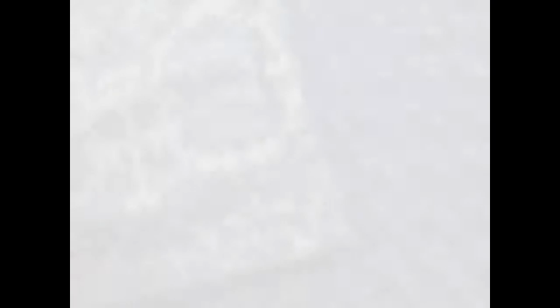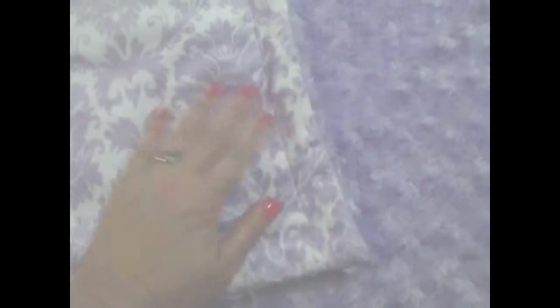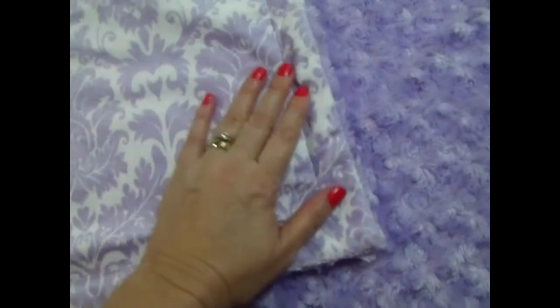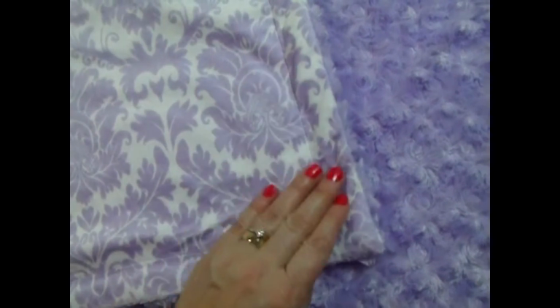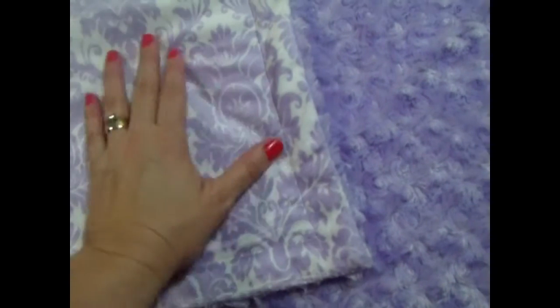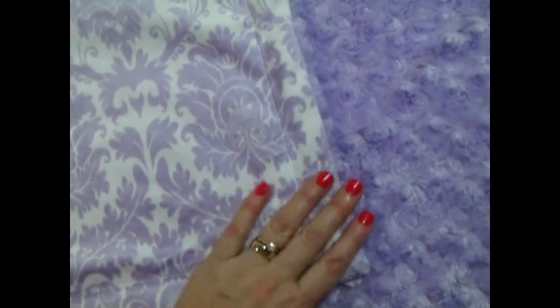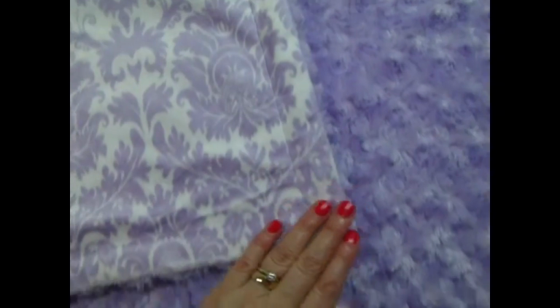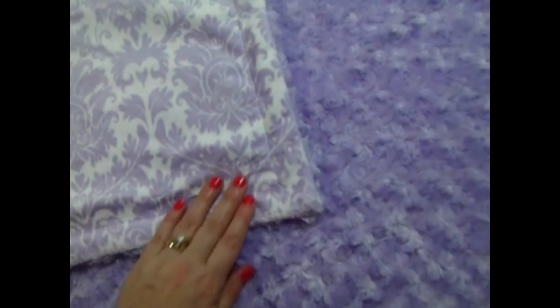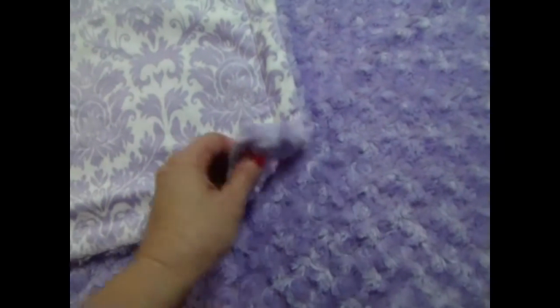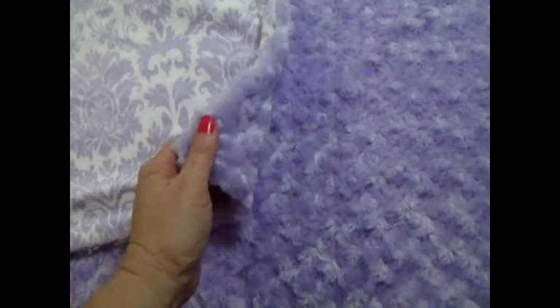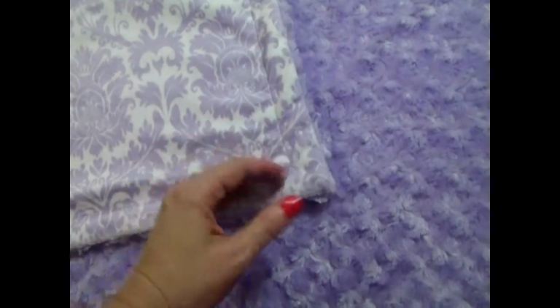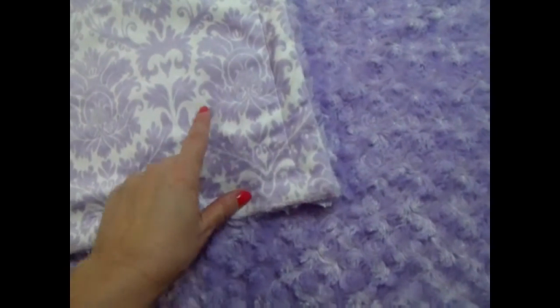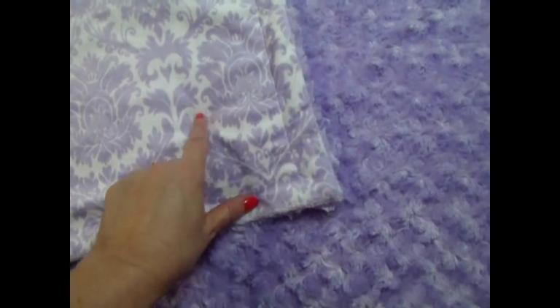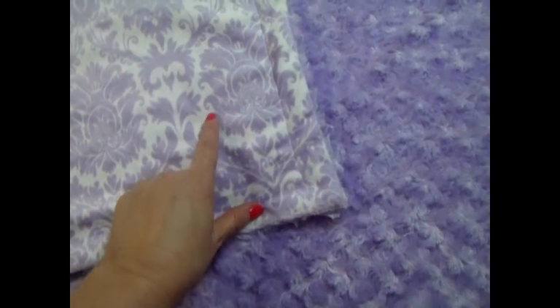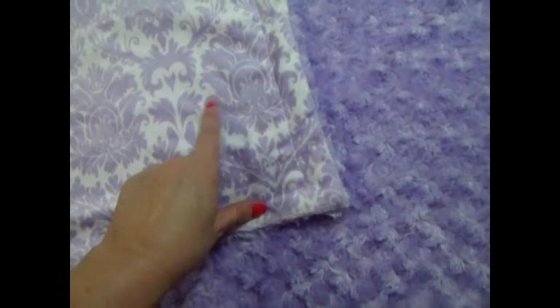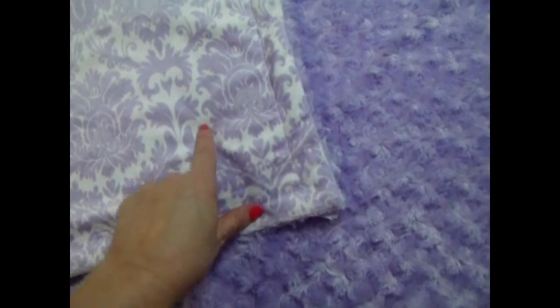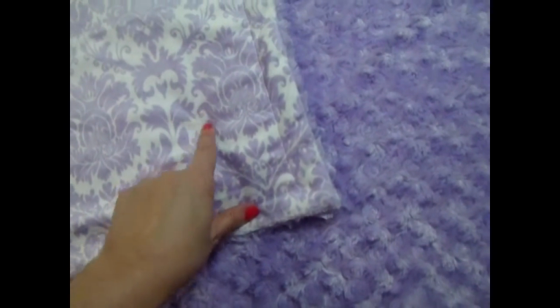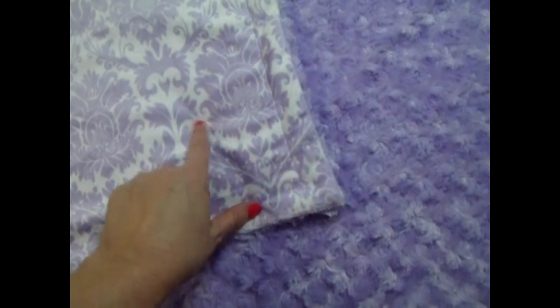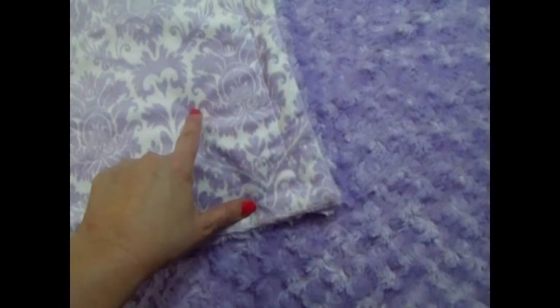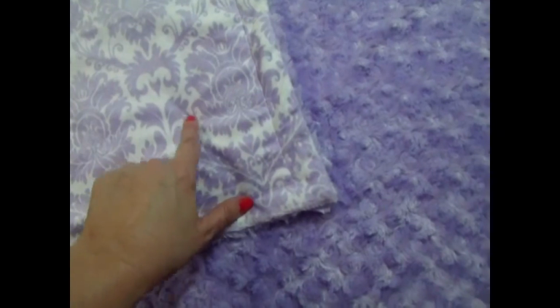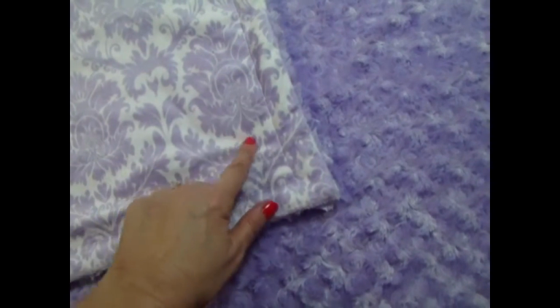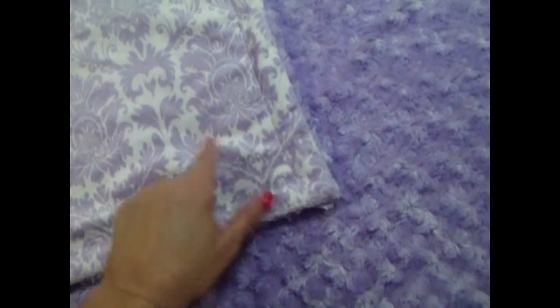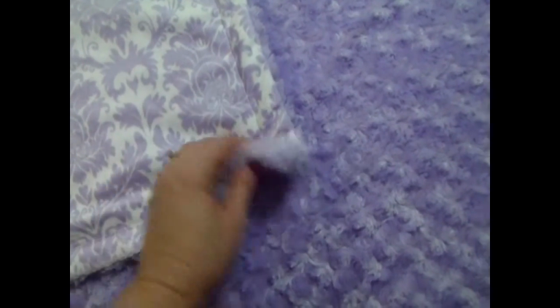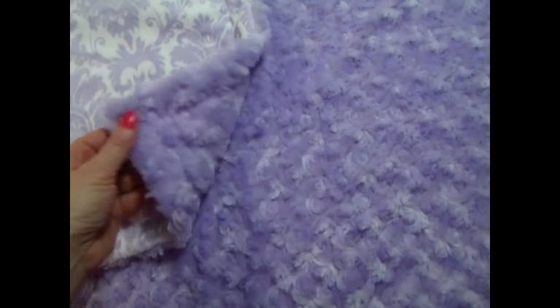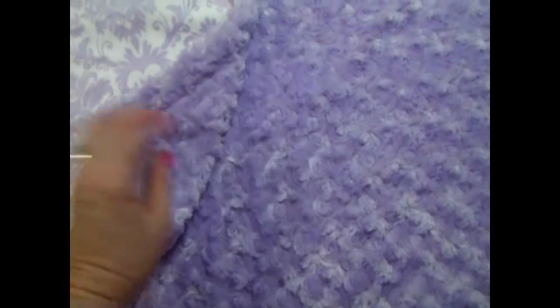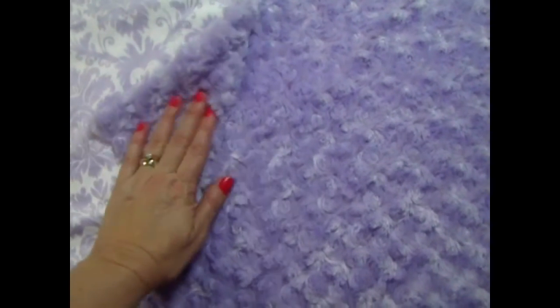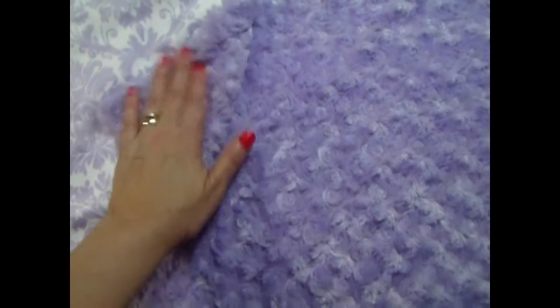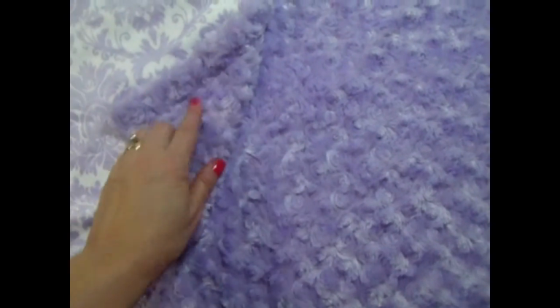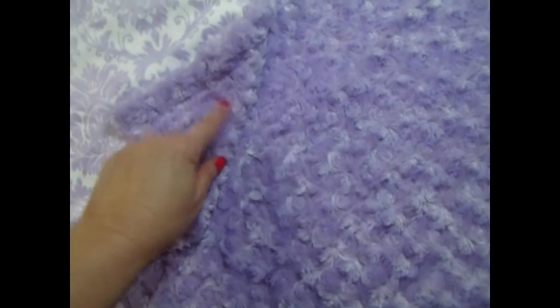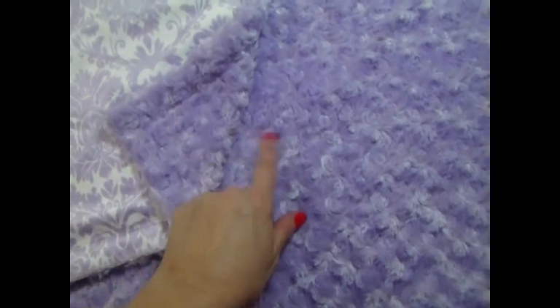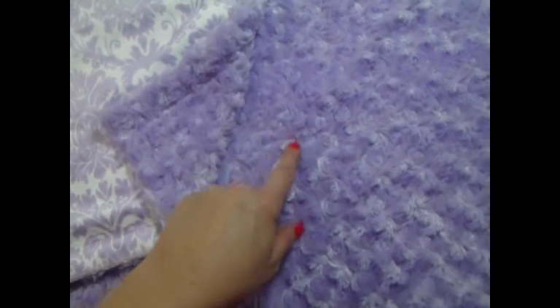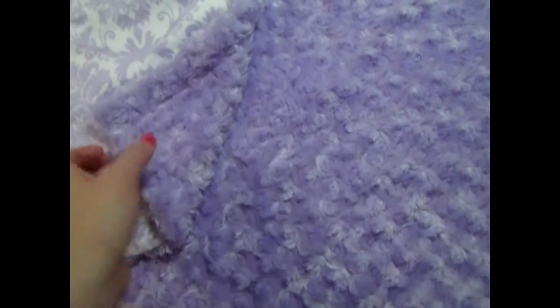This is a really beautiful lavender damask minky — a beautiful blanket. It's called Rose Swirl because of the fabric and the little rosettes. It's beautiful, just gorgeous.